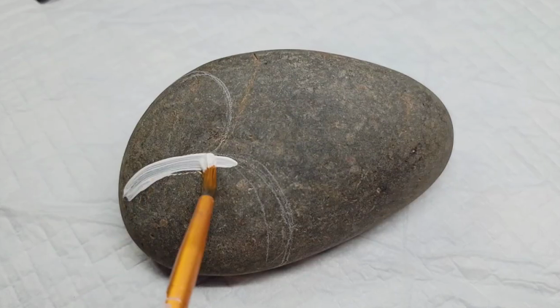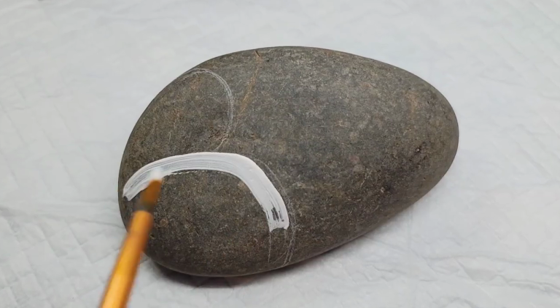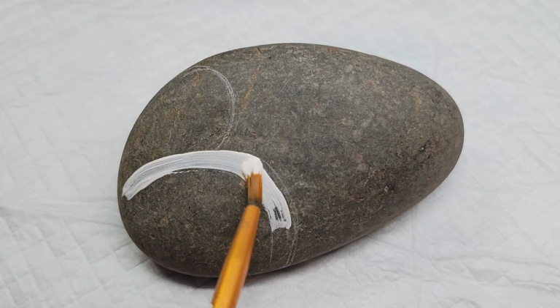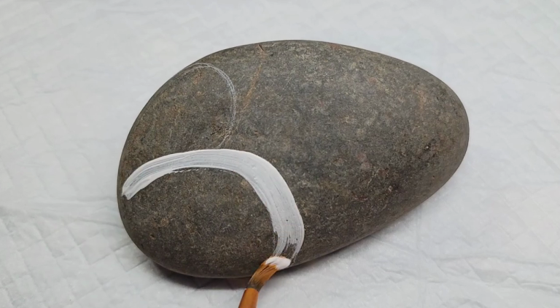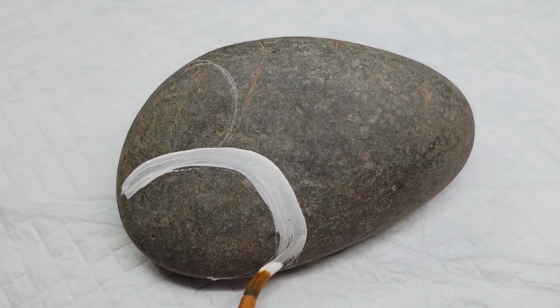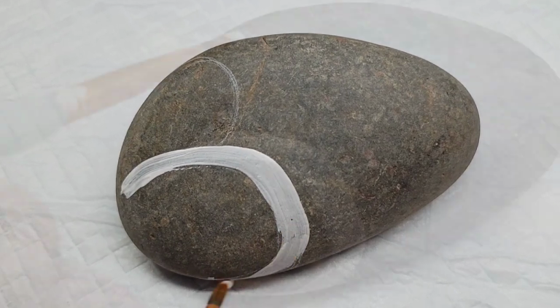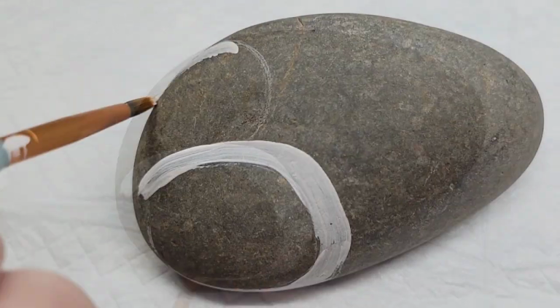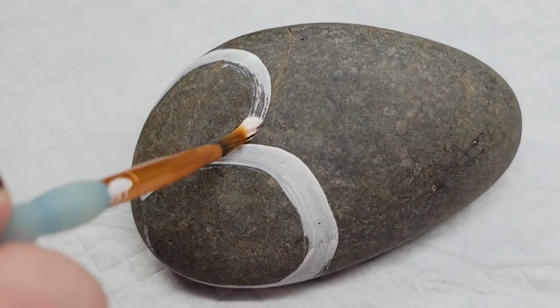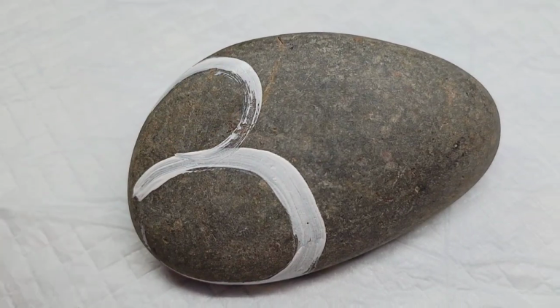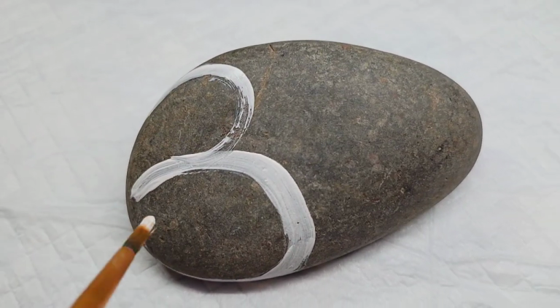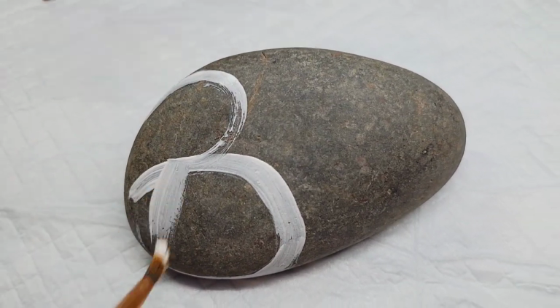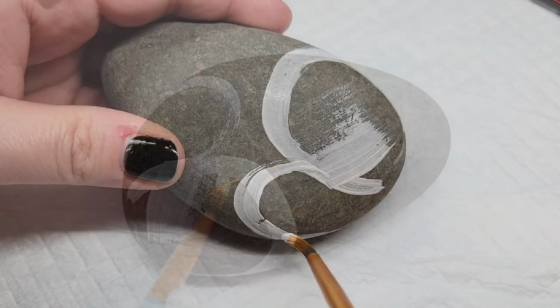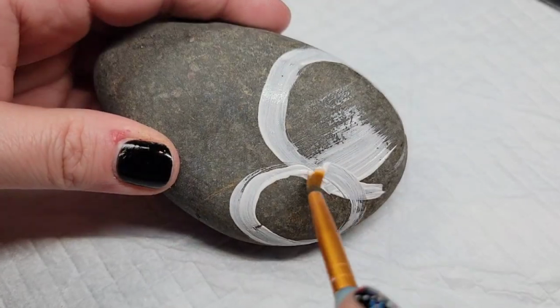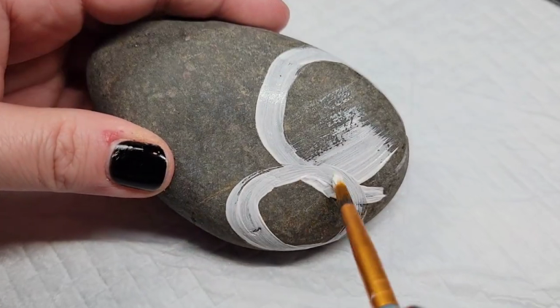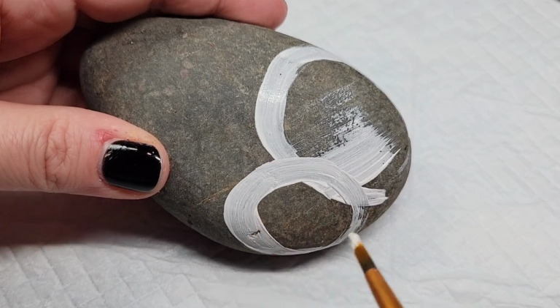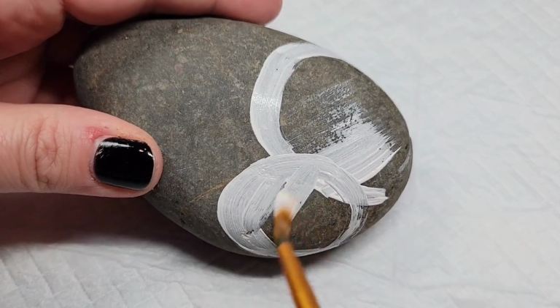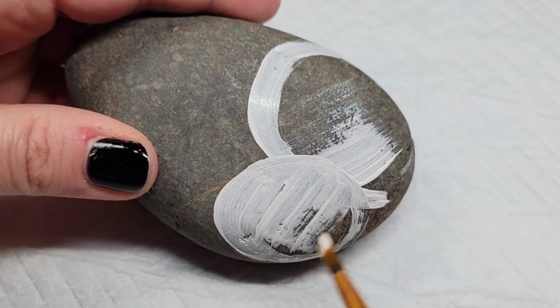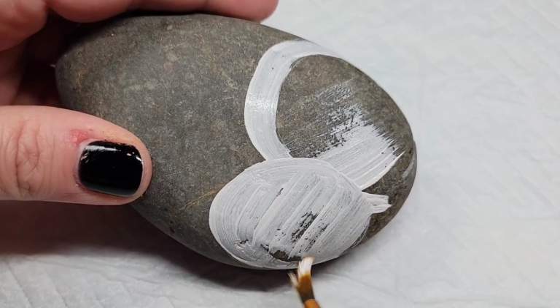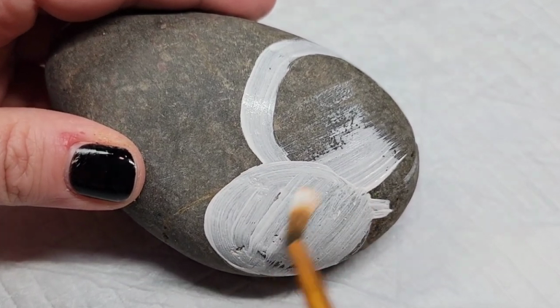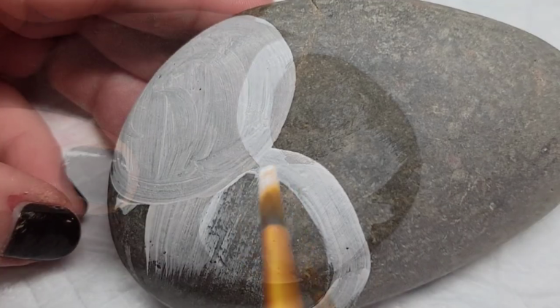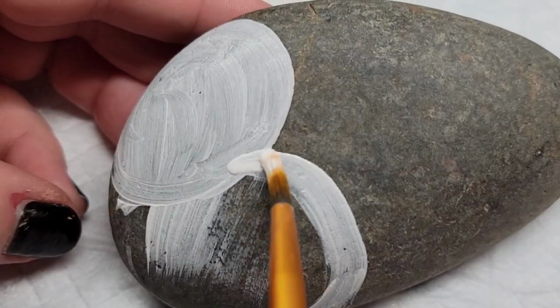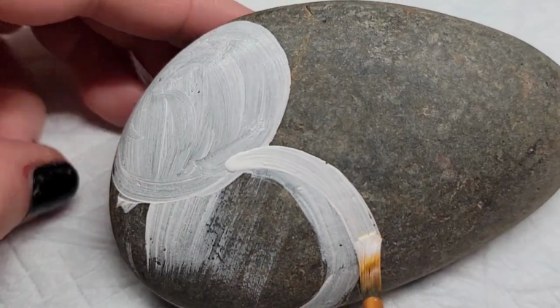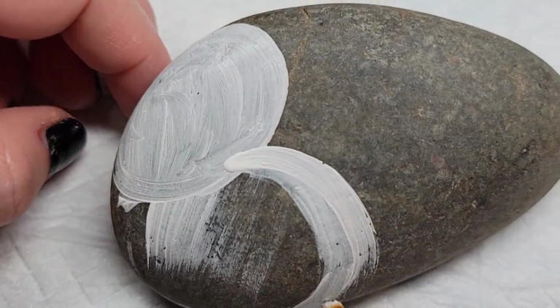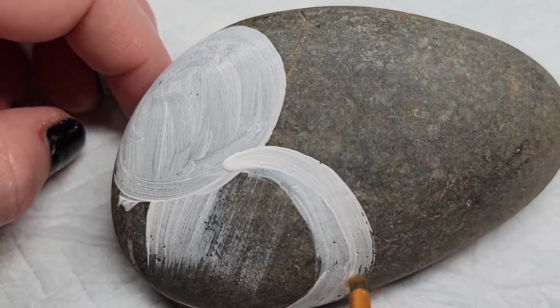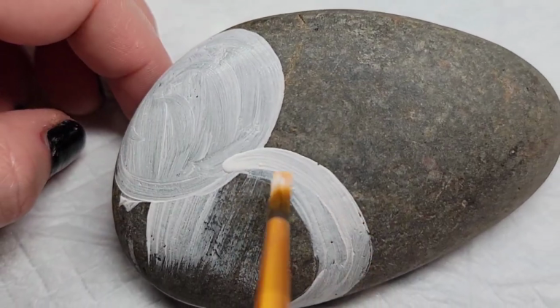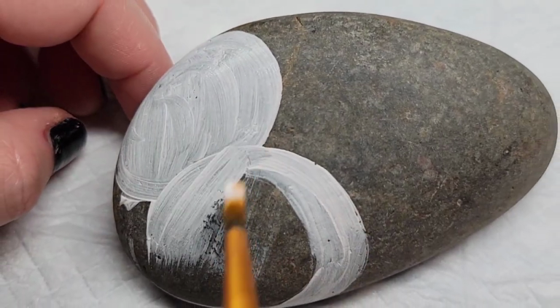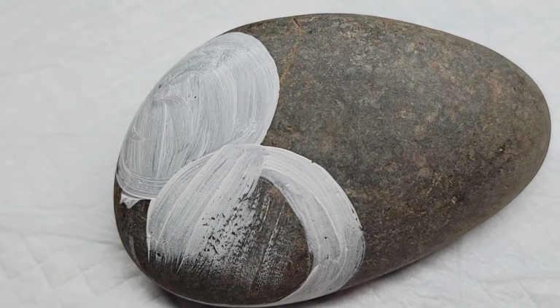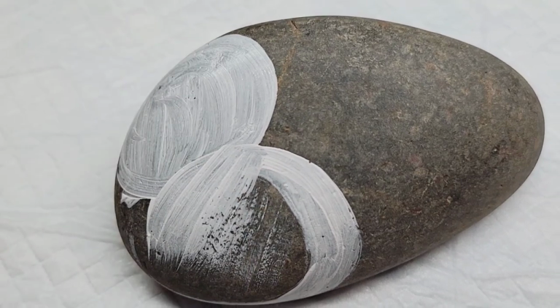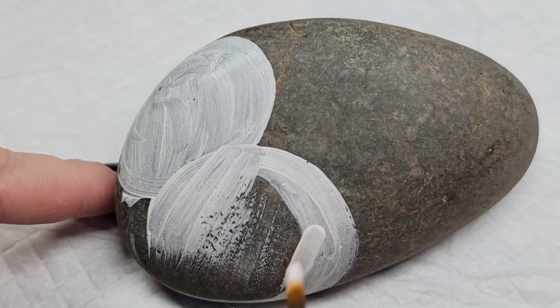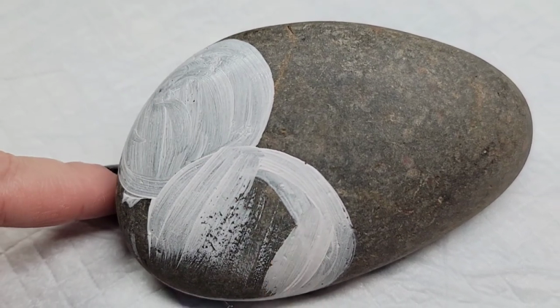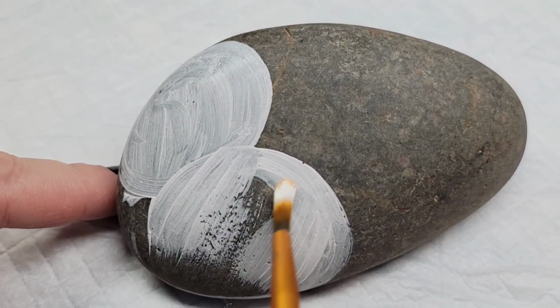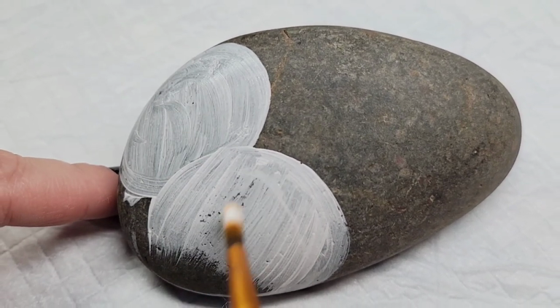Then I'm going to take some Liquitex gesso and base coat the snowman. This helps because this is a very smooth stone, so it gives it some grip and also means we don't have to do 12 coats of white paint over the top of this.